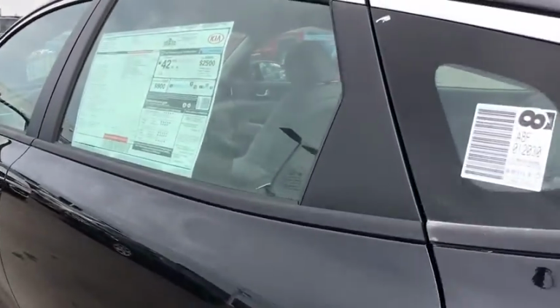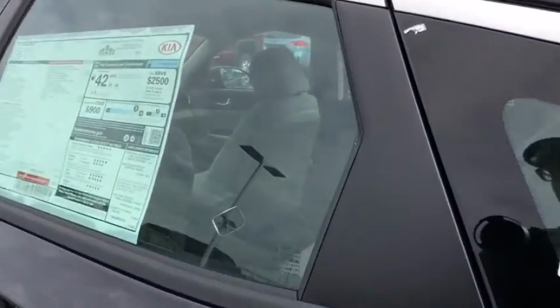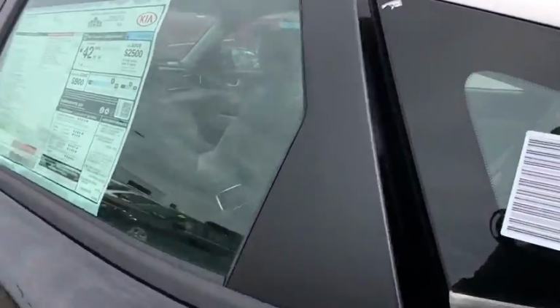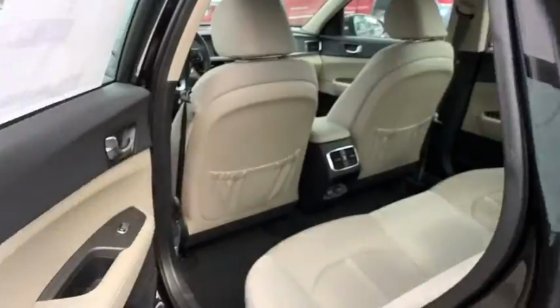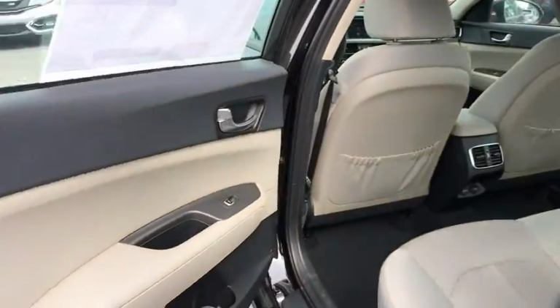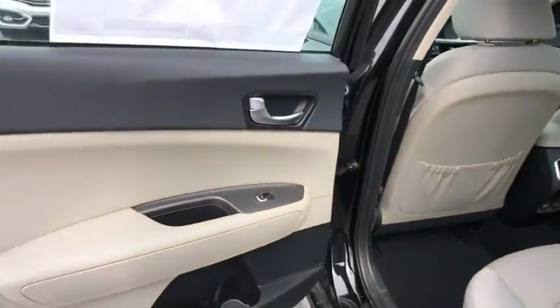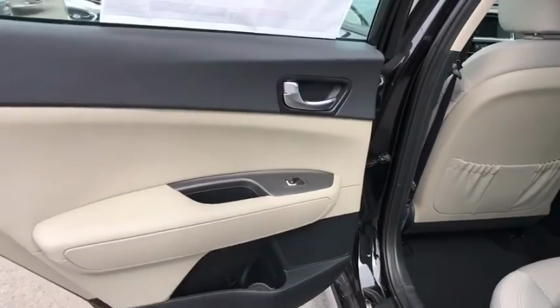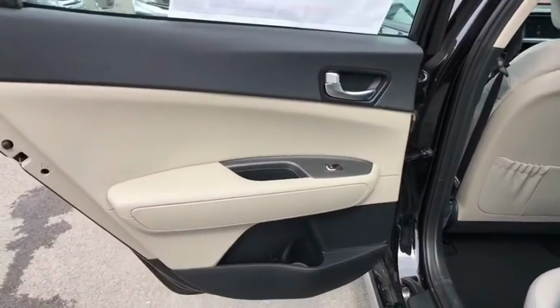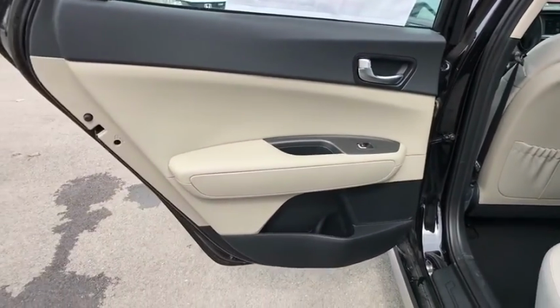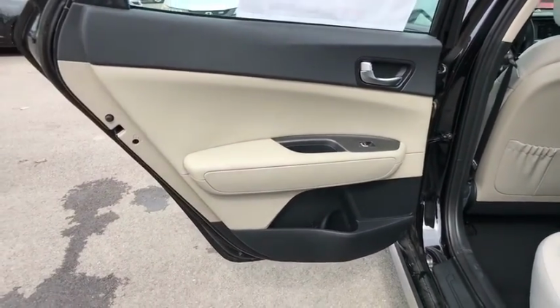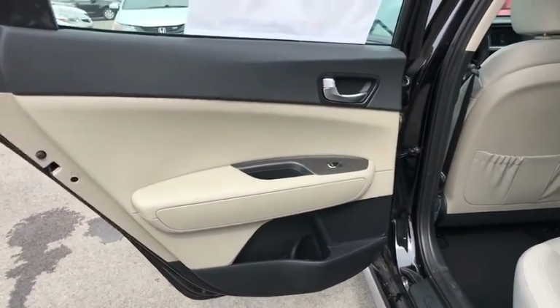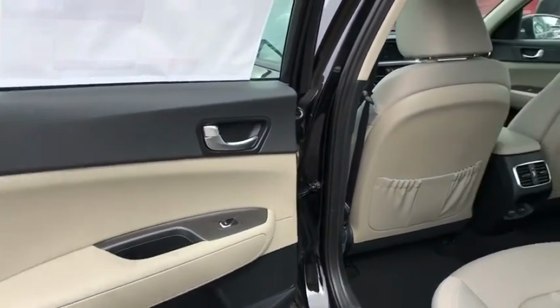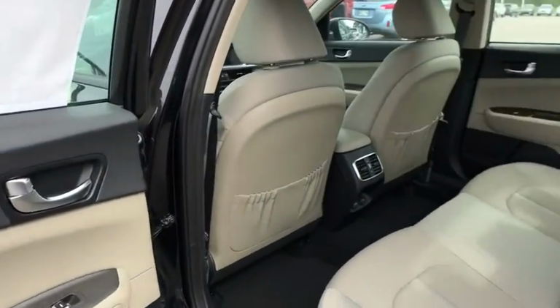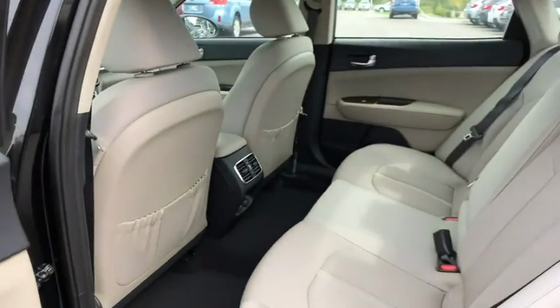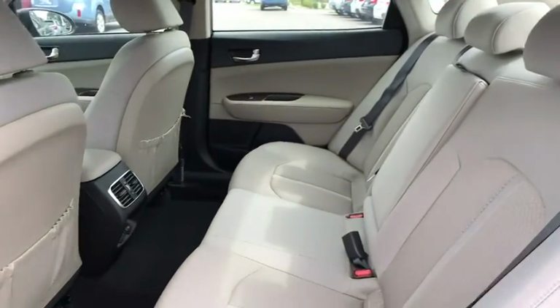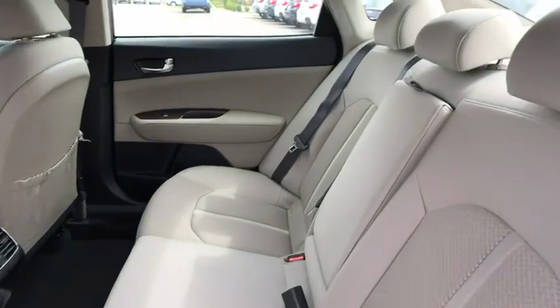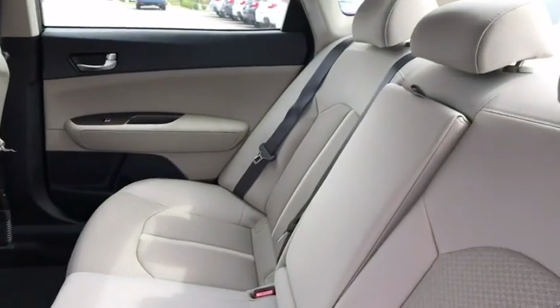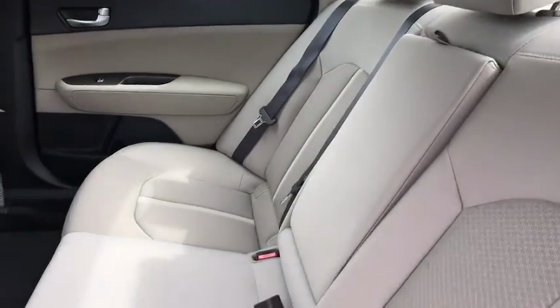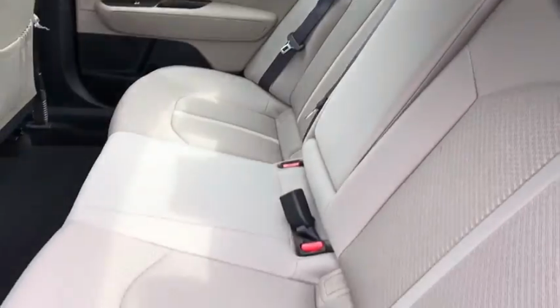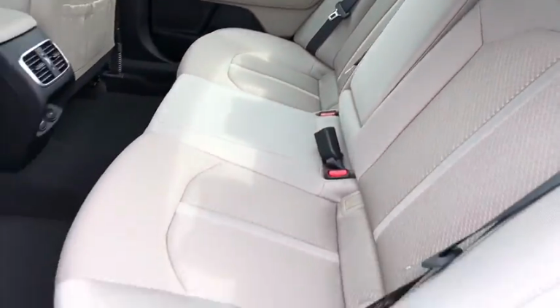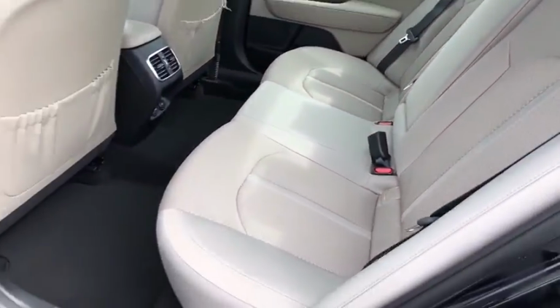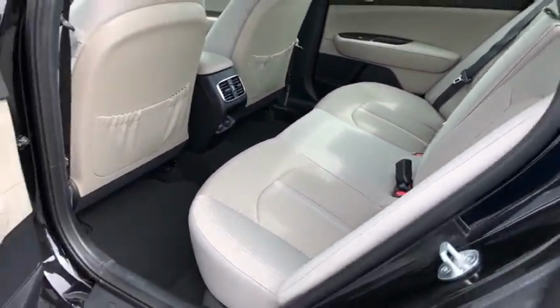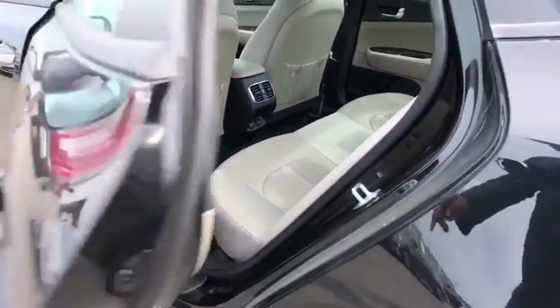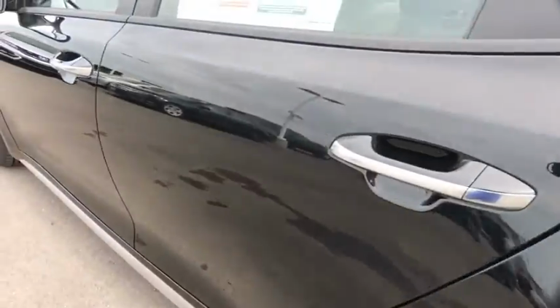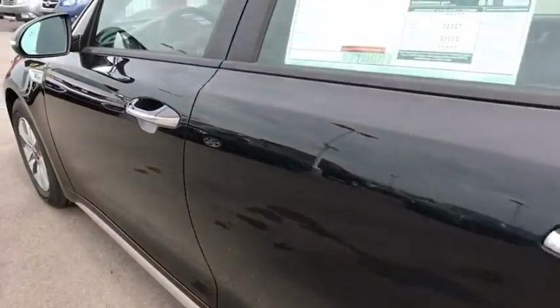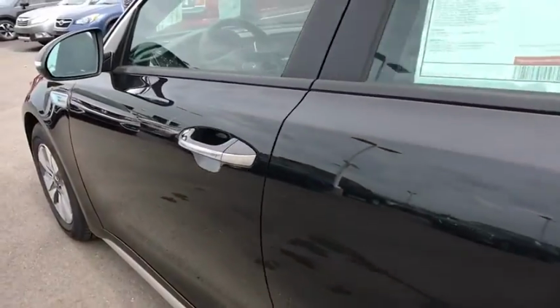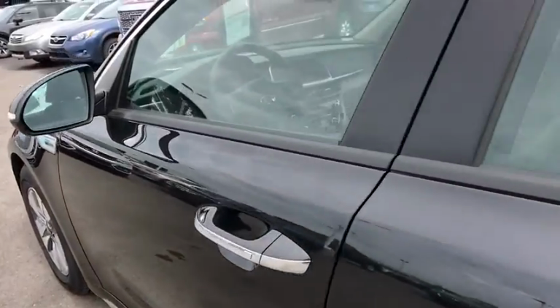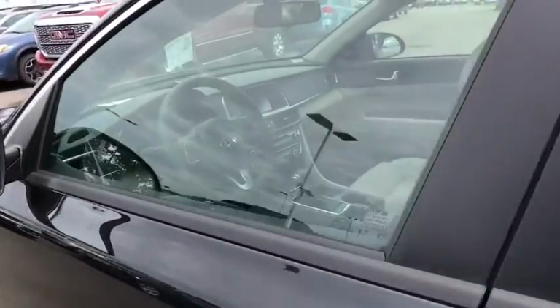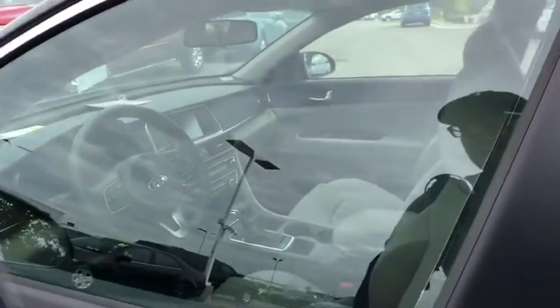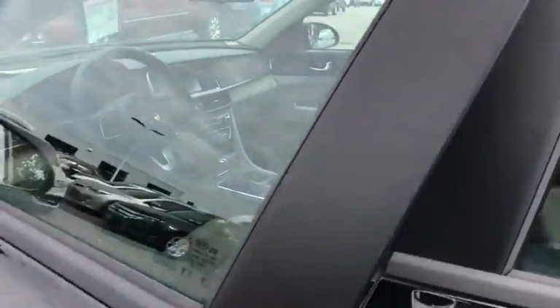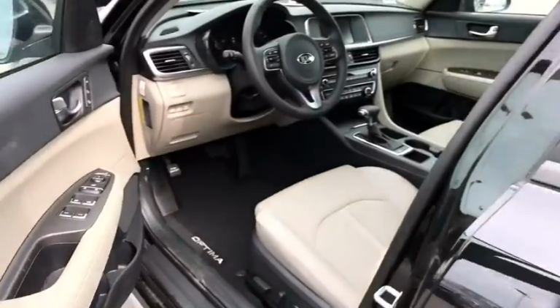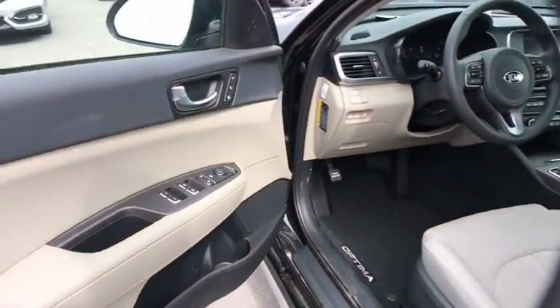Here are some of this vehicle's great options. Stability control. Backup camera. Power liftgate. Traction control. Steering wheel audio controls. Keyless entry. Anti-lock braking system. Leather-wrapped steering wheel. Bluetooth. Power steering.